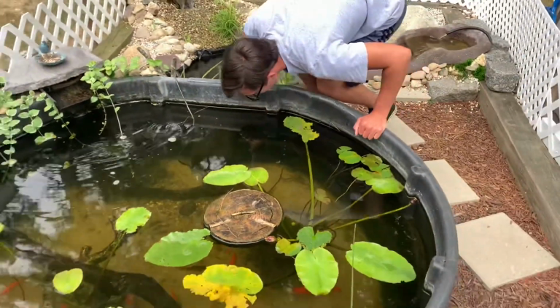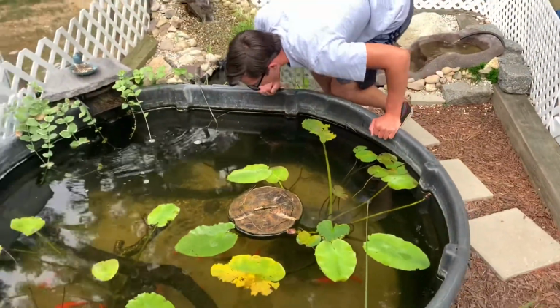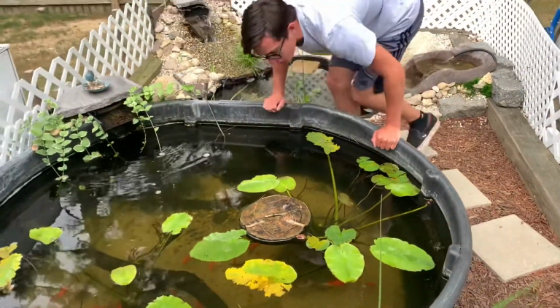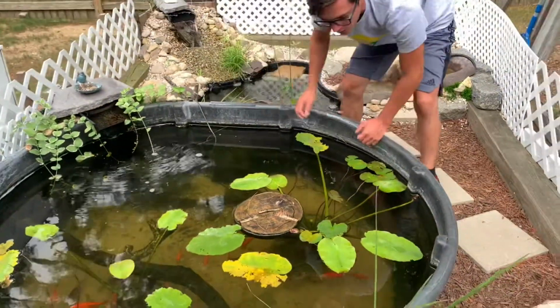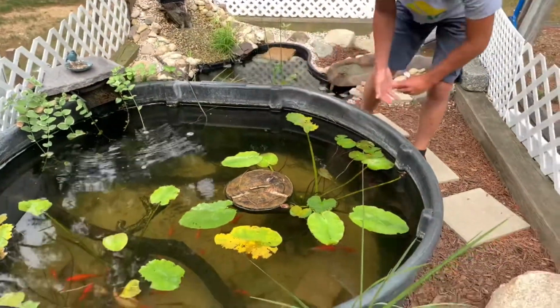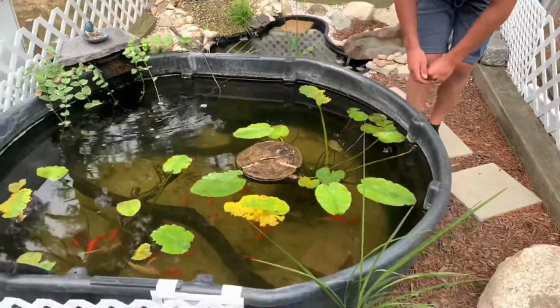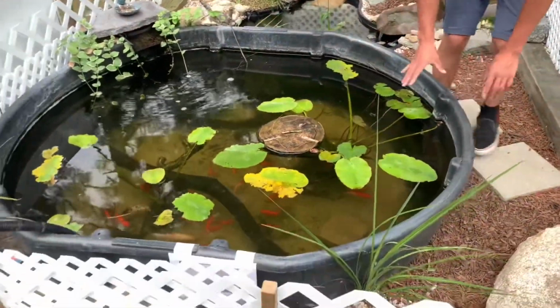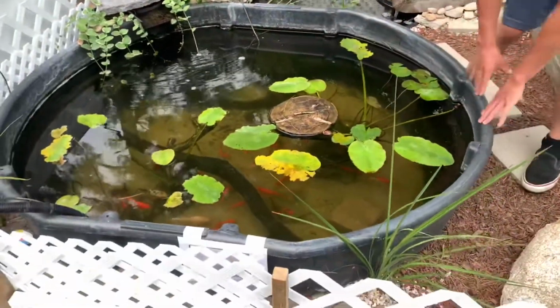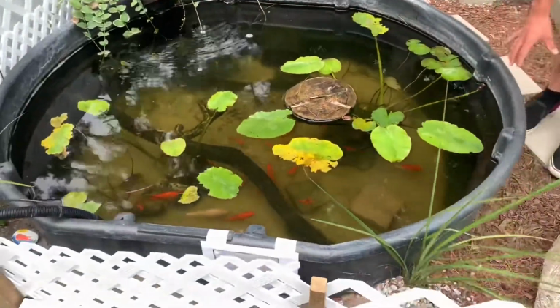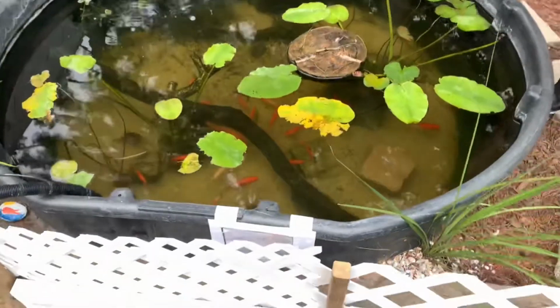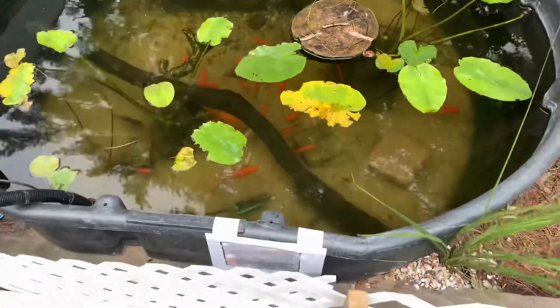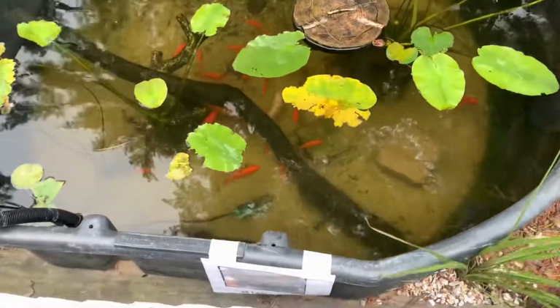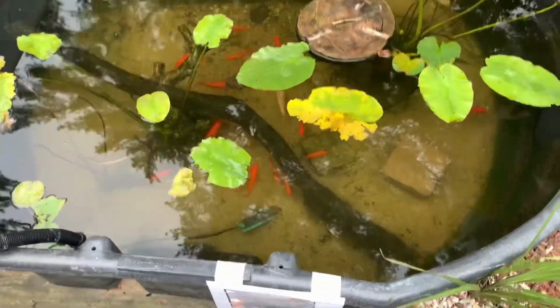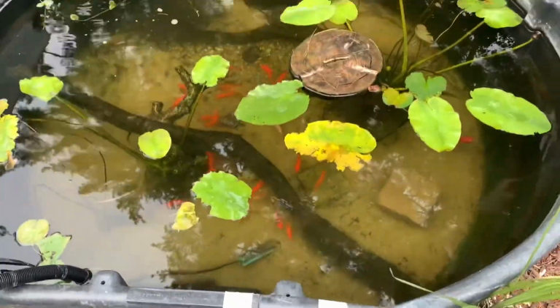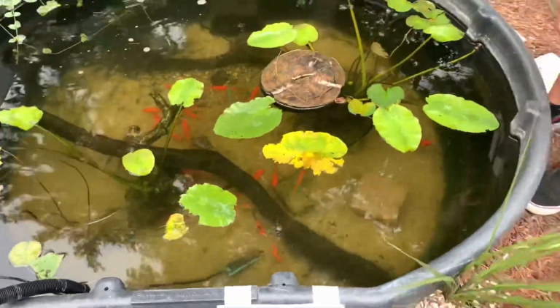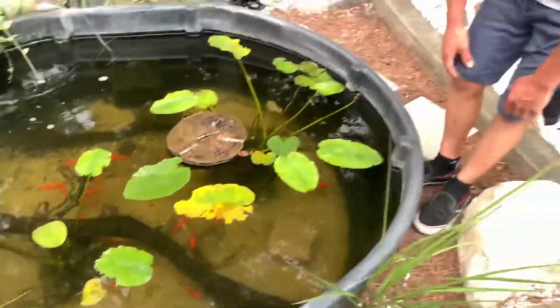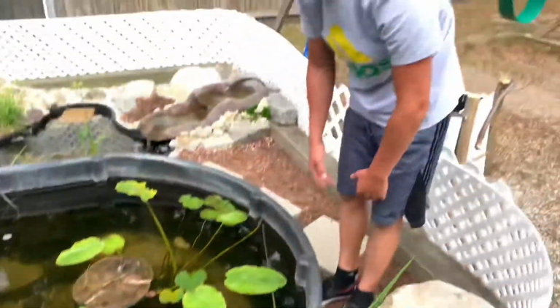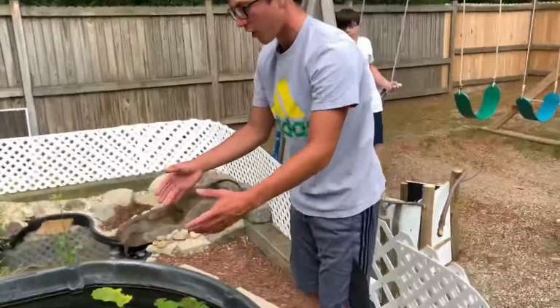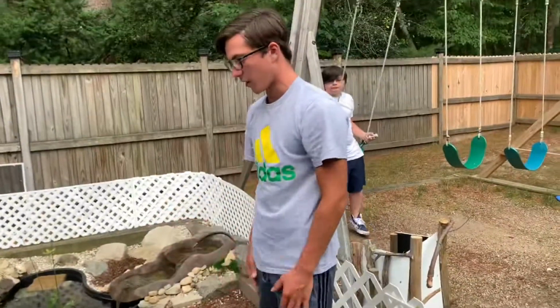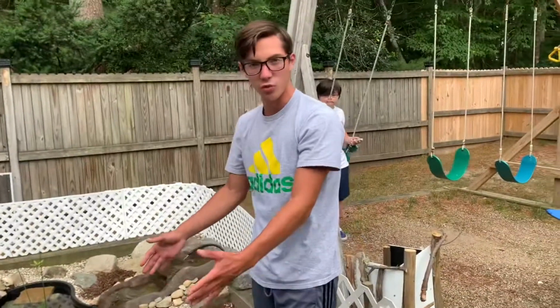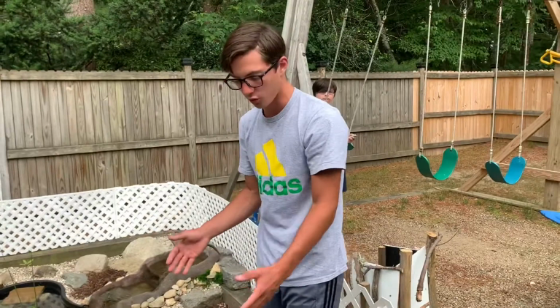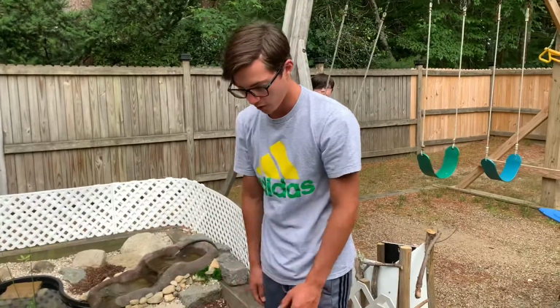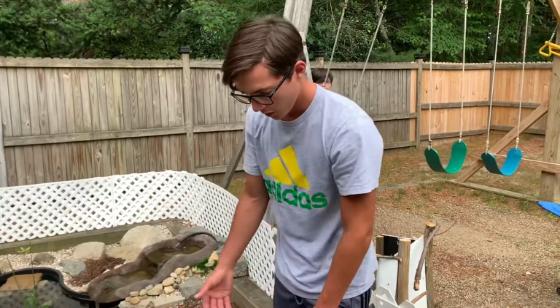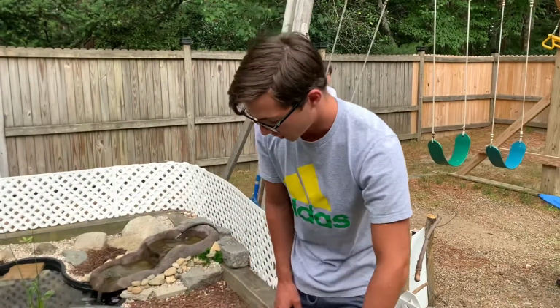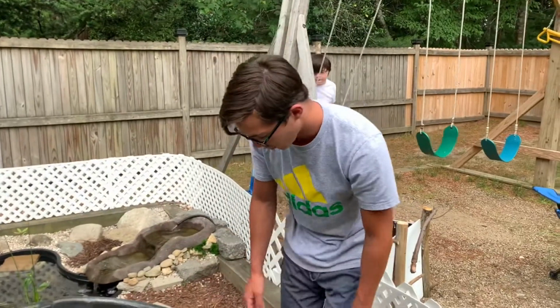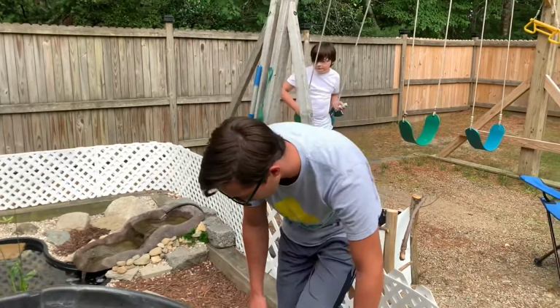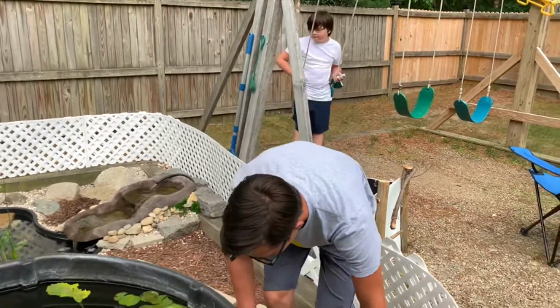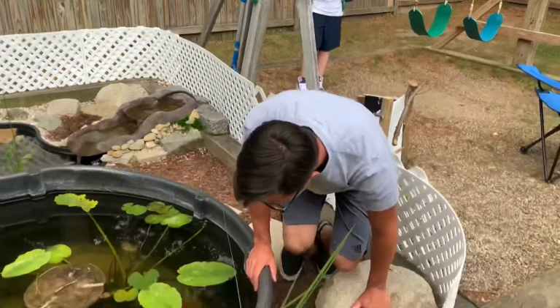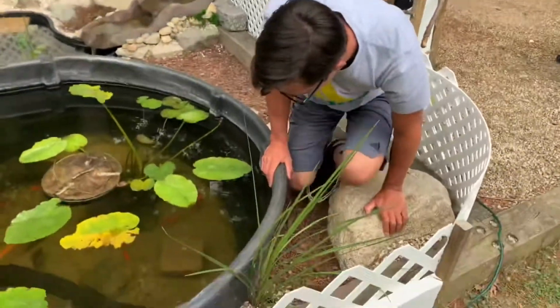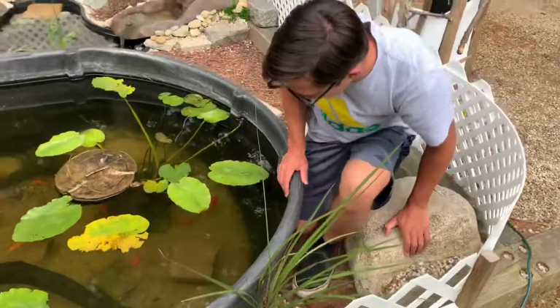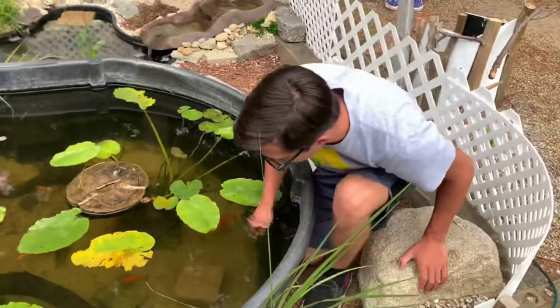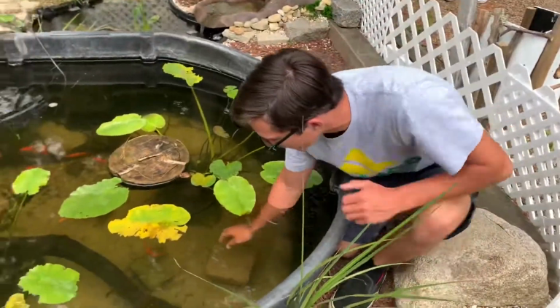The catfish are usually always swimming around. This pond does get pretty hot sometimes in the baking sun, so what I do is fill it up with ice cubes to cool it down because it does get pretty hot. Let's see what we've got in here.